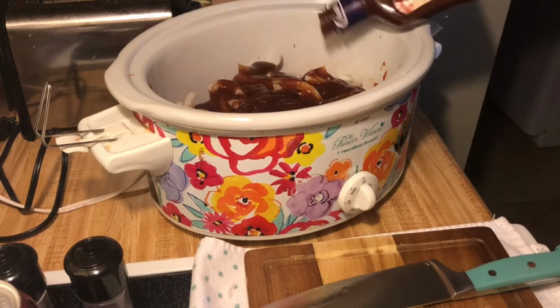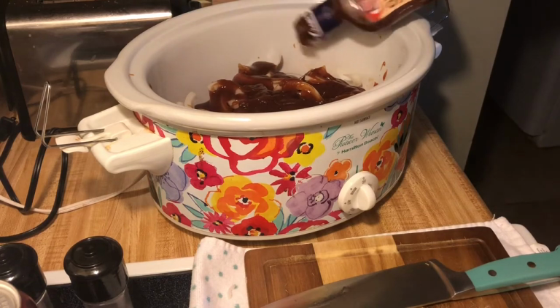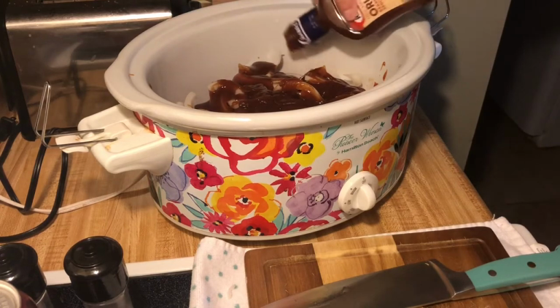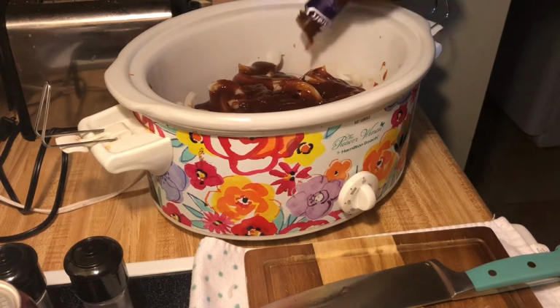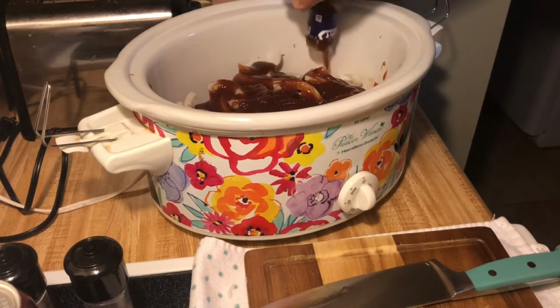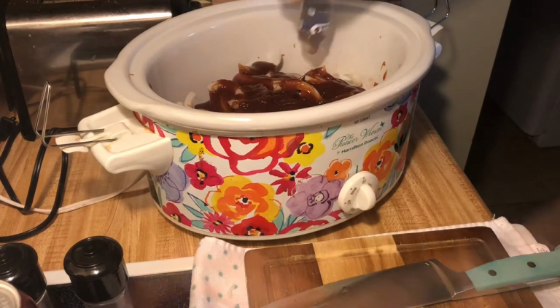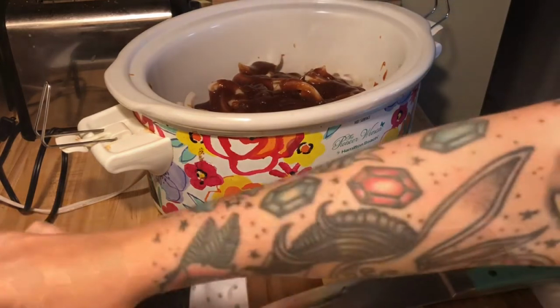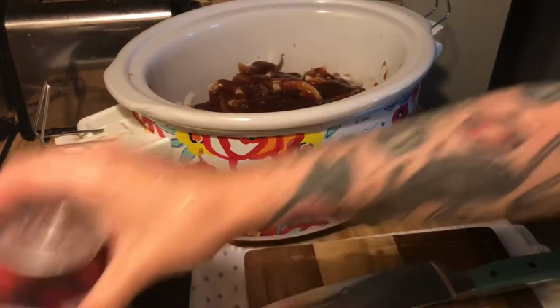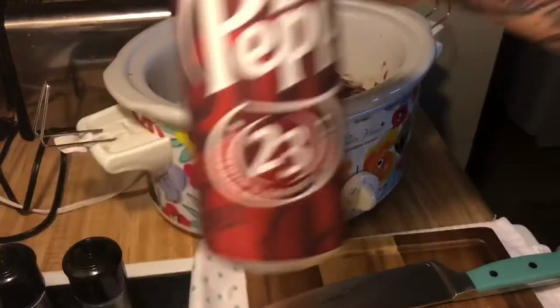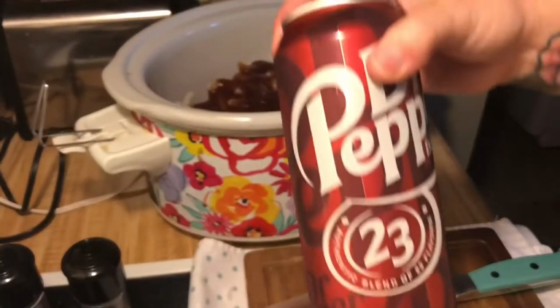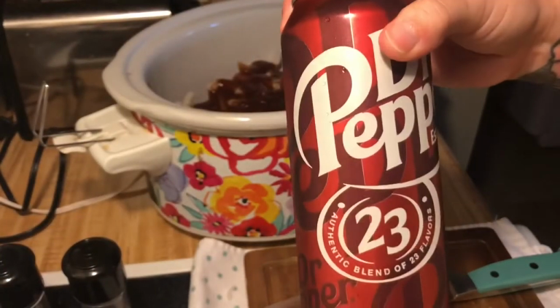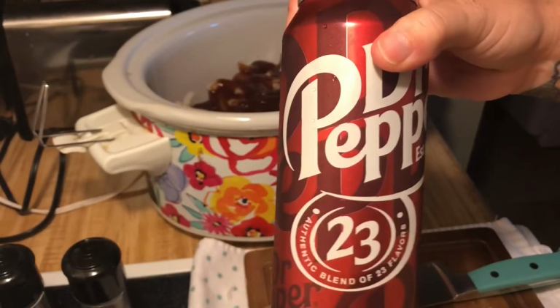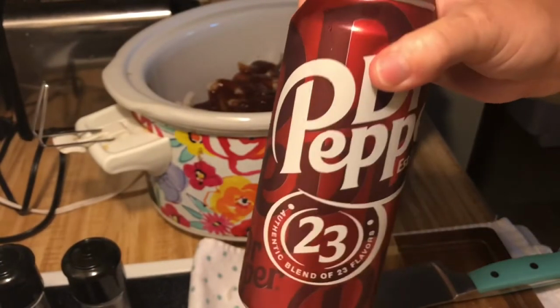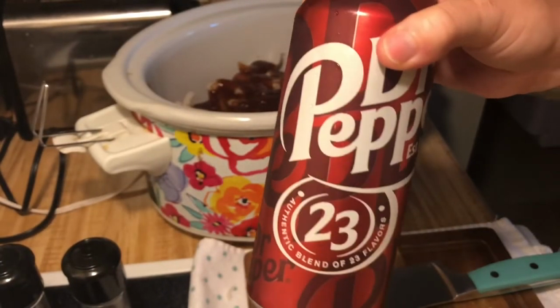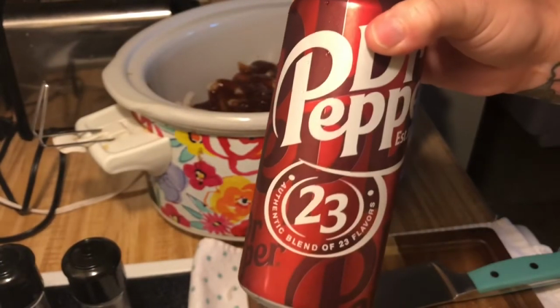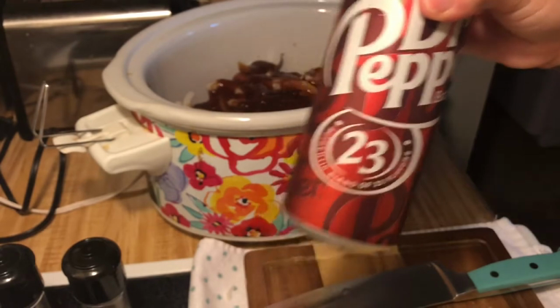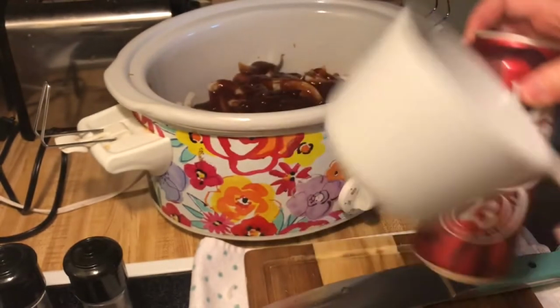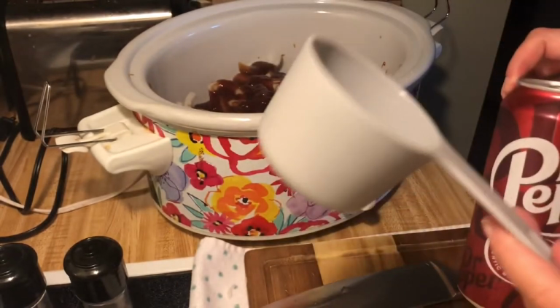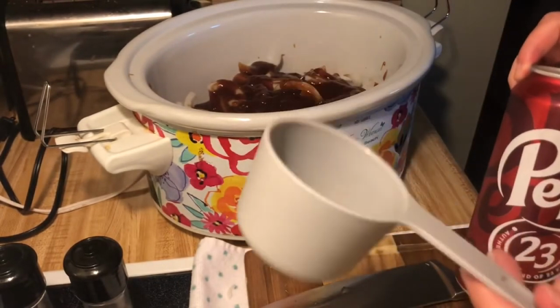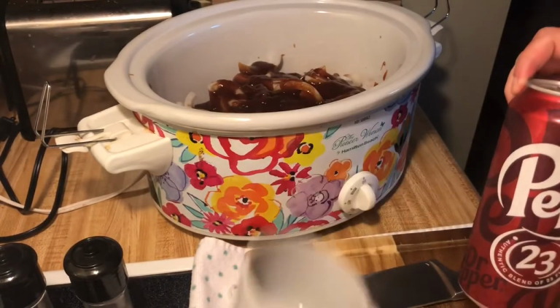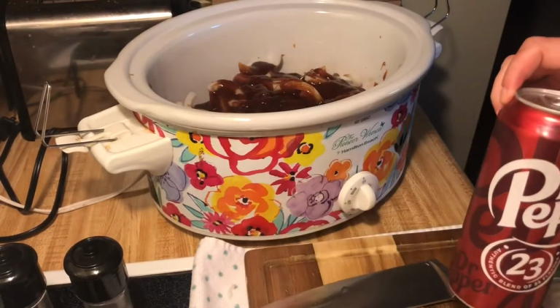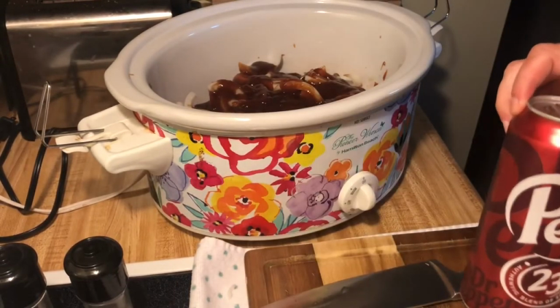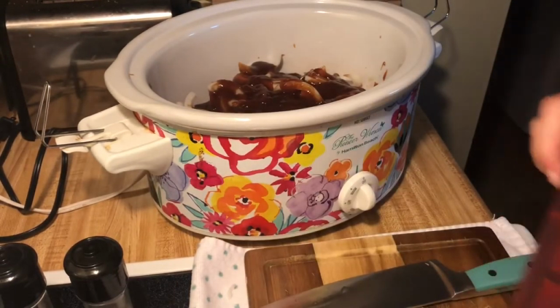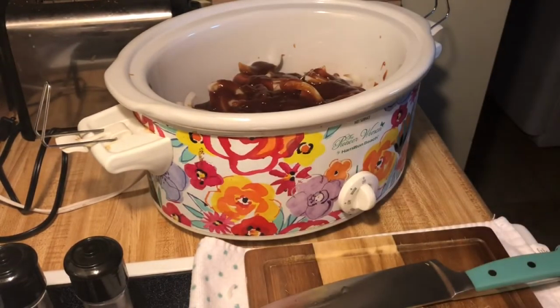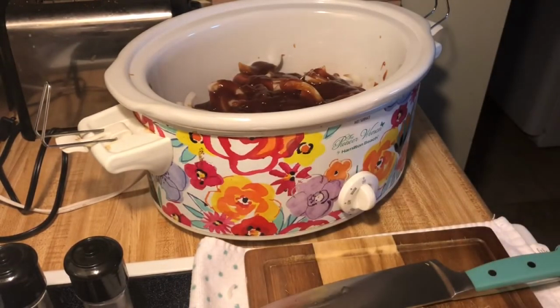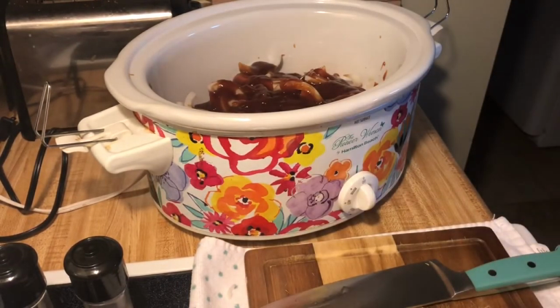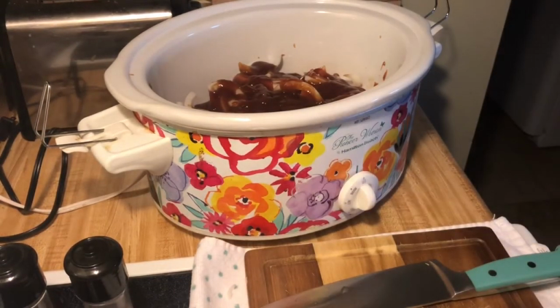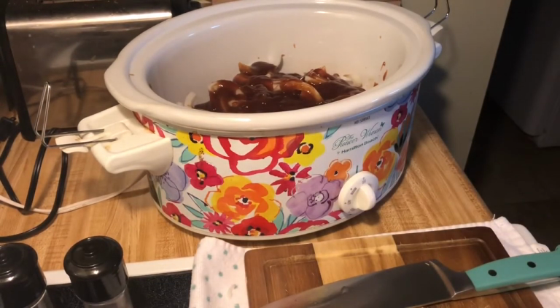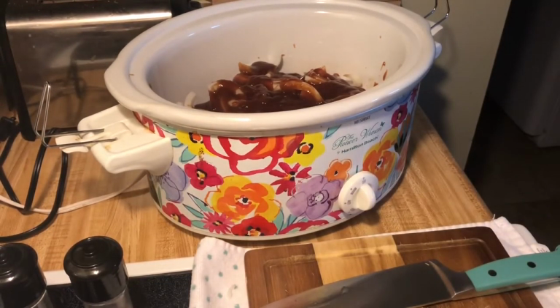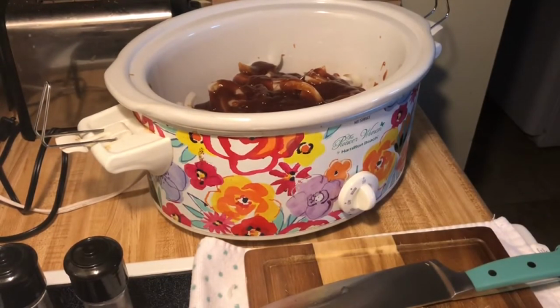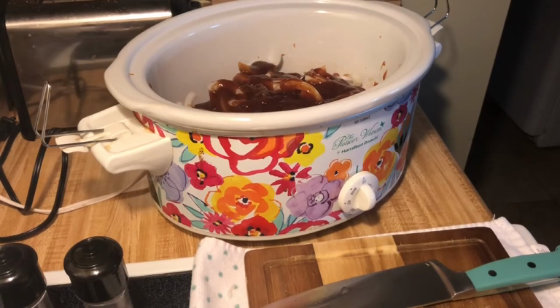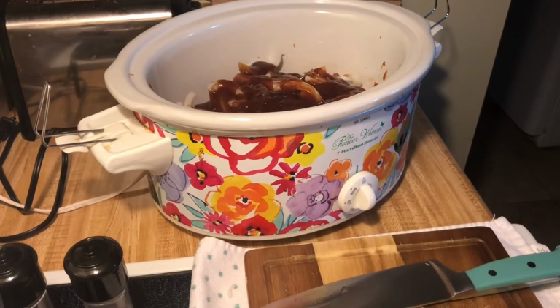Next I'm going to add some Dr Pepper. I'm gonna start out with a half a cup just to see how much I want to add. I don't have a recipe by the way — this is my first time cooking it.